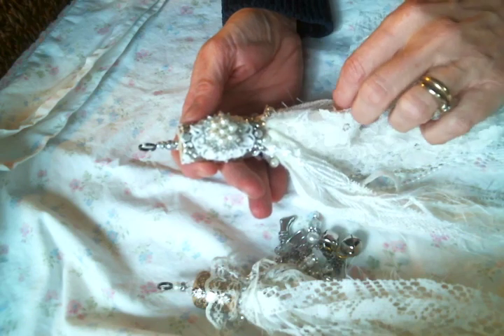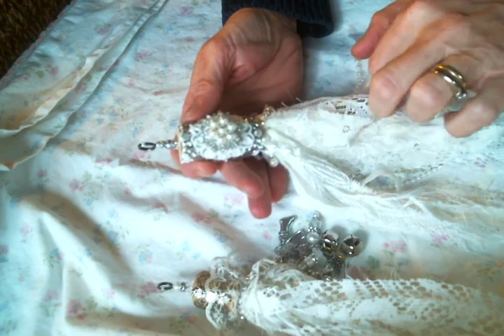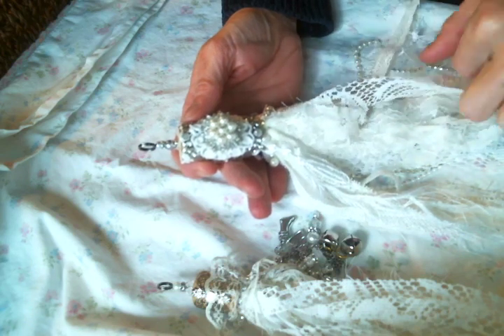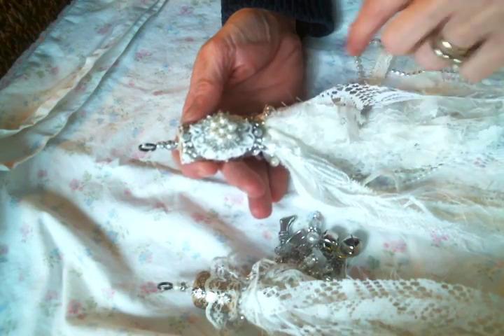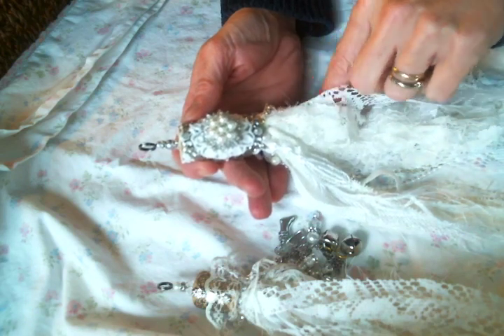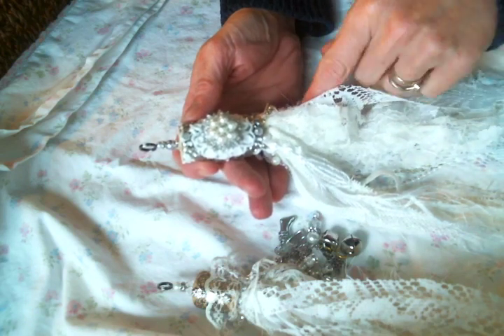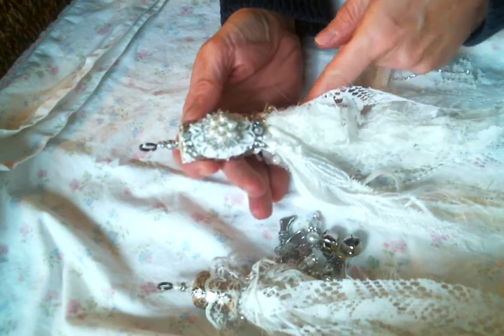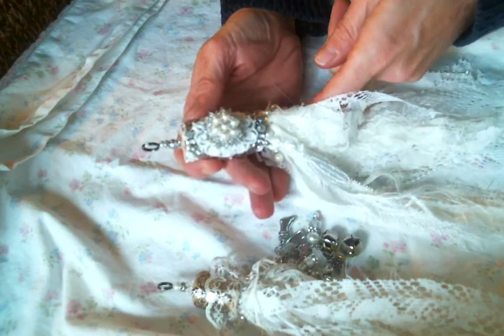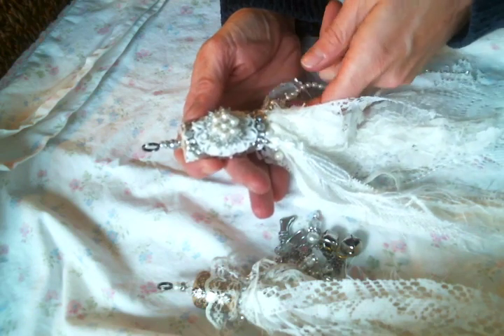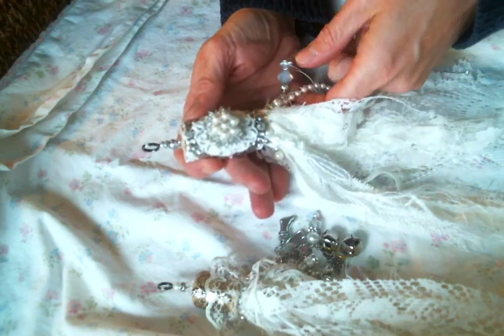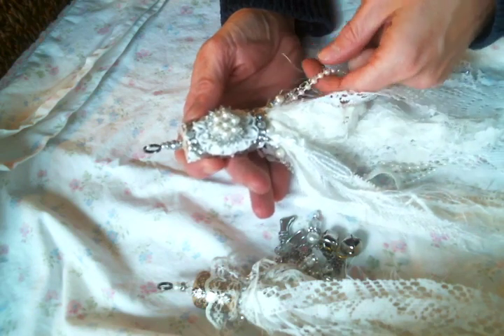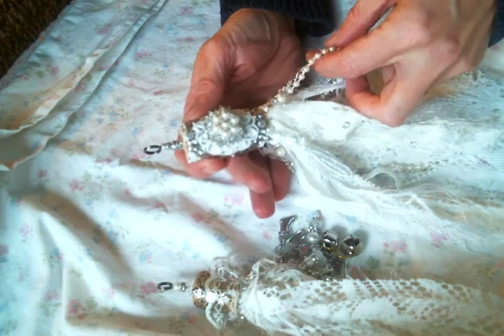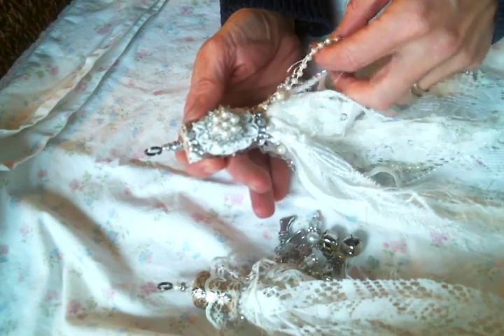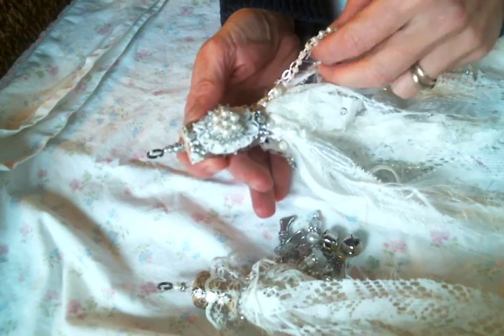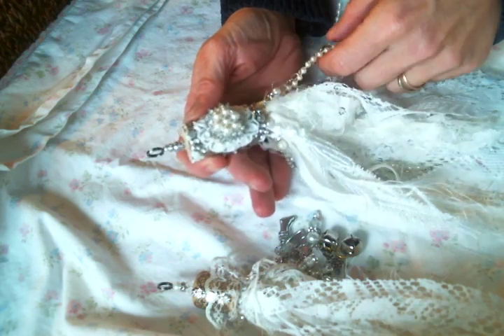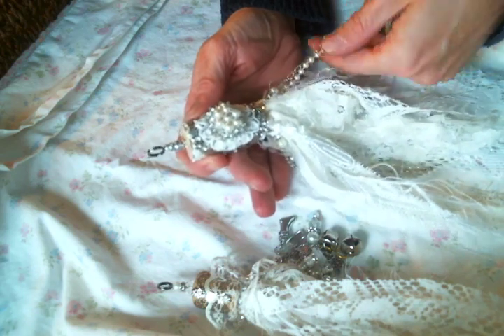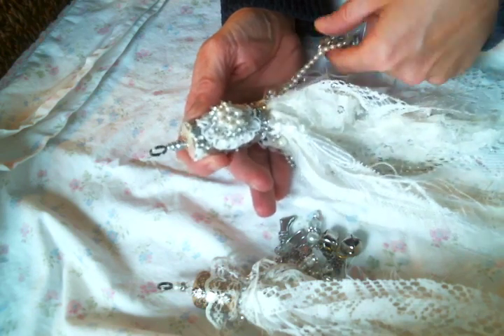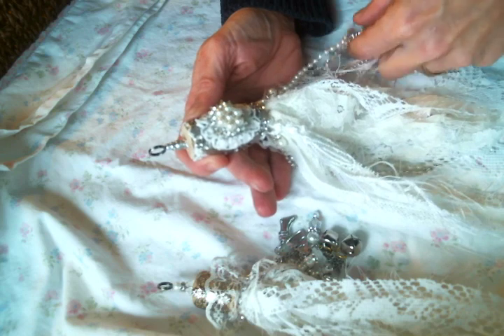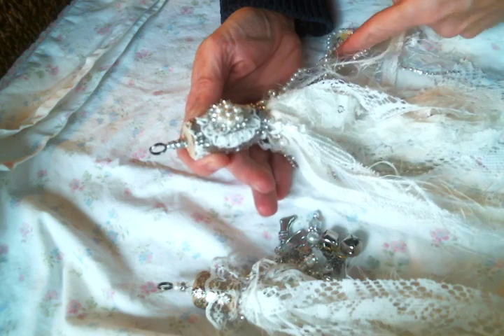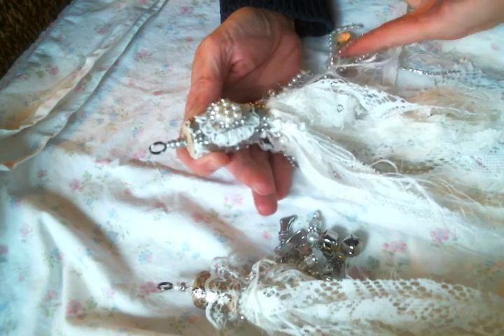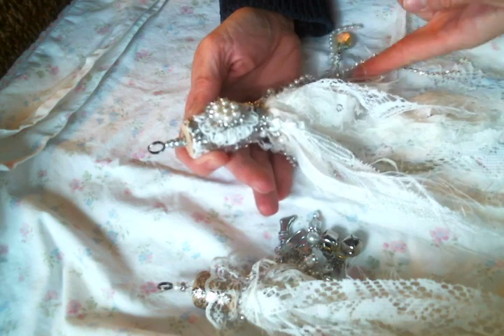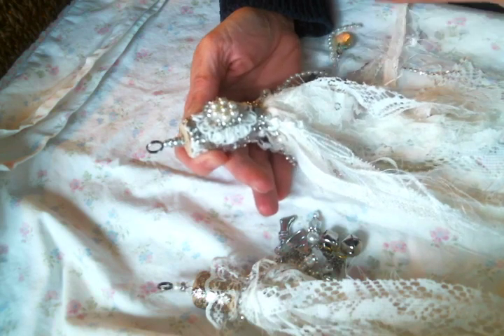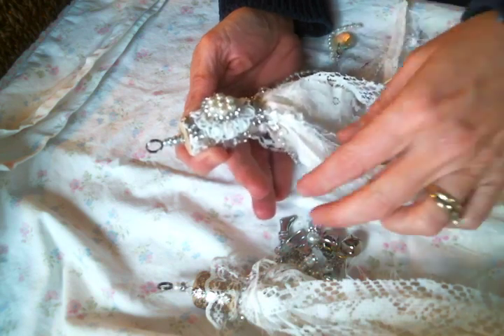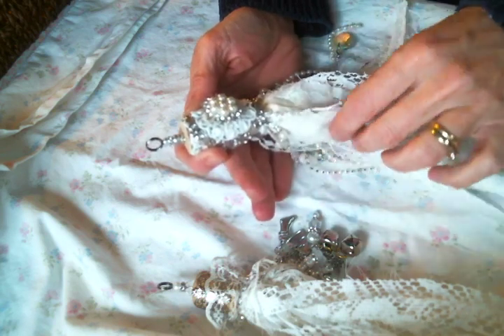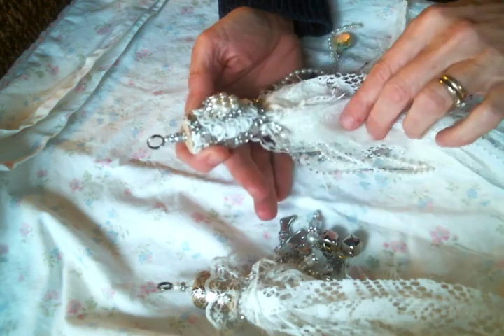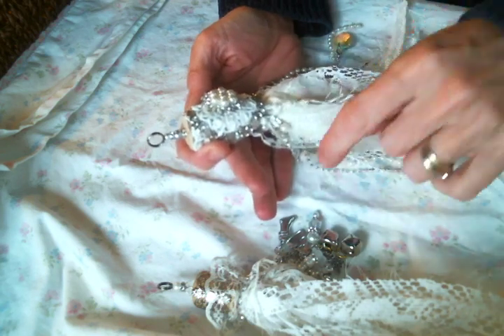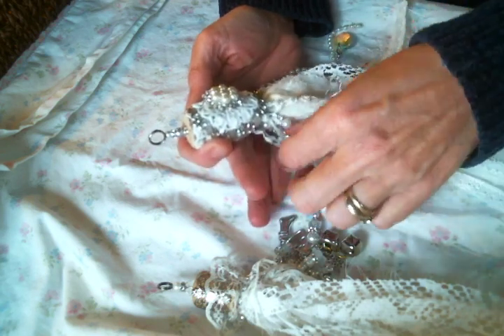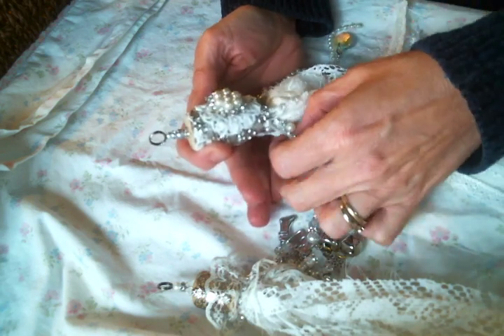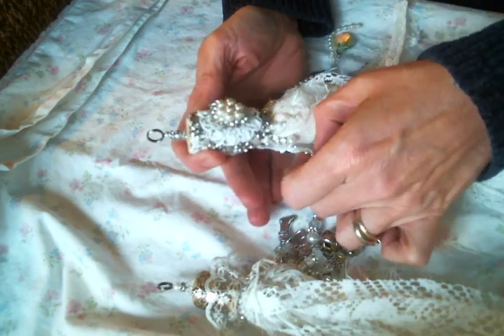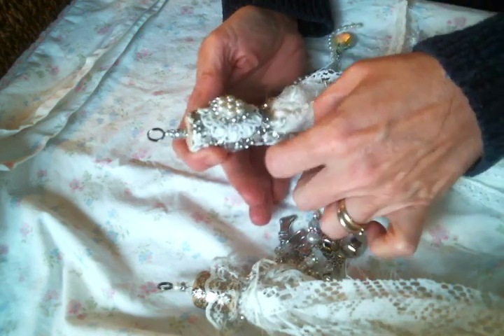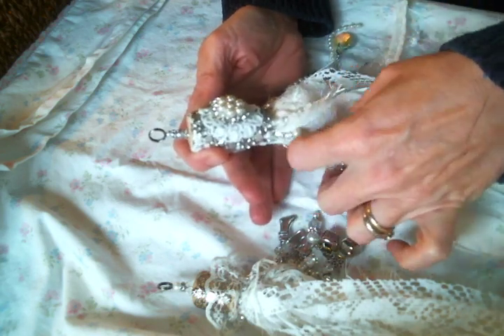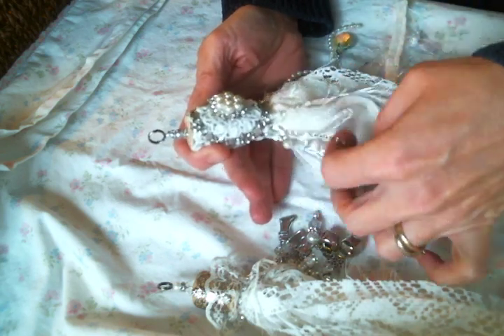Hi everyone! Amy Love here. I just wanted to come on real quick and share with you what I have been making lately — I have been making some tassels.